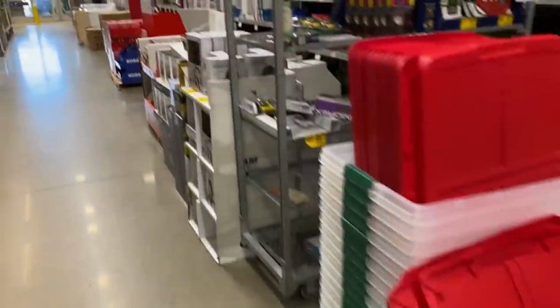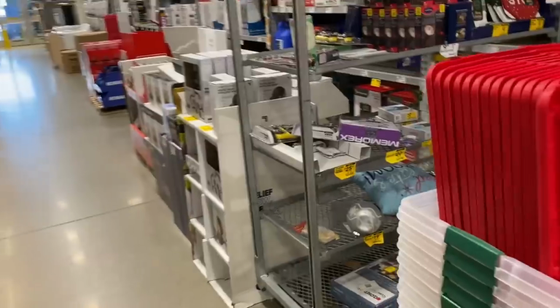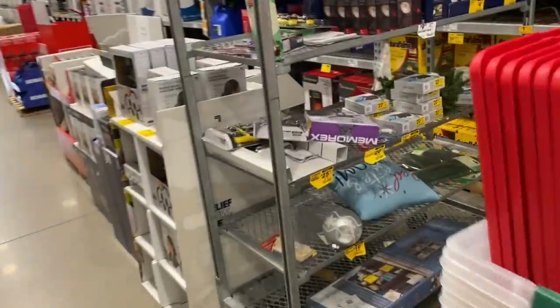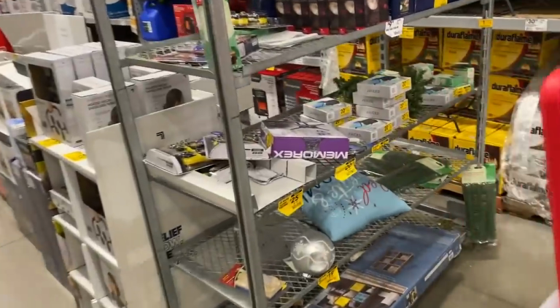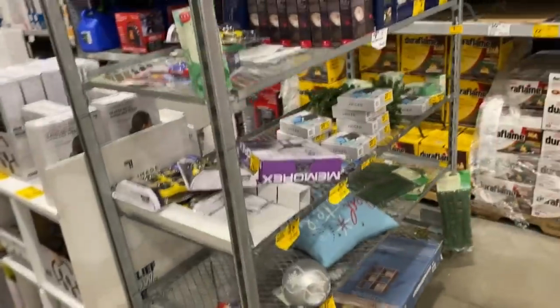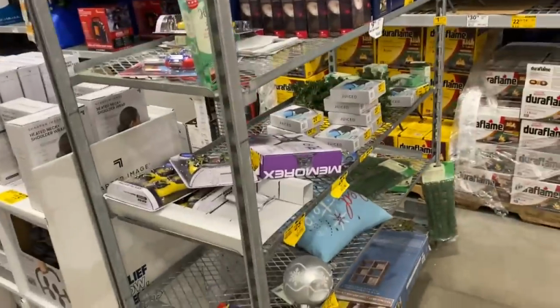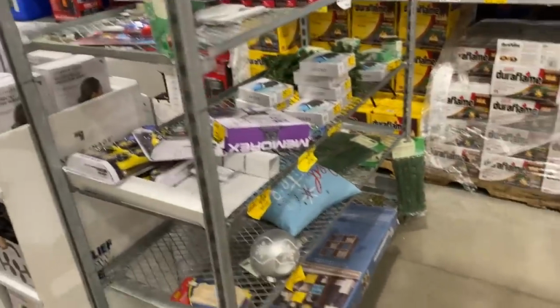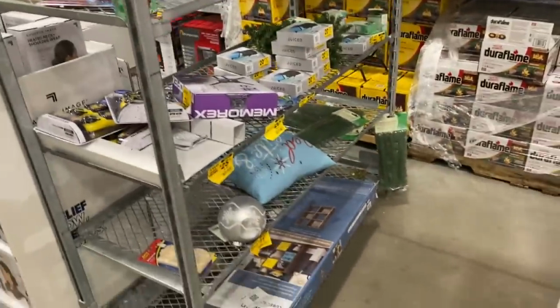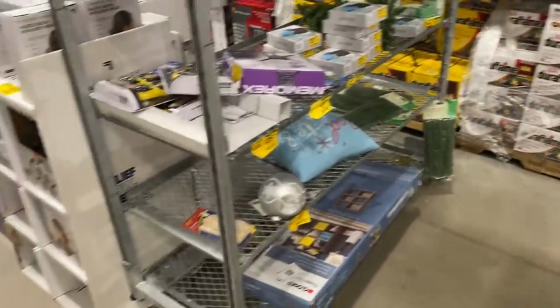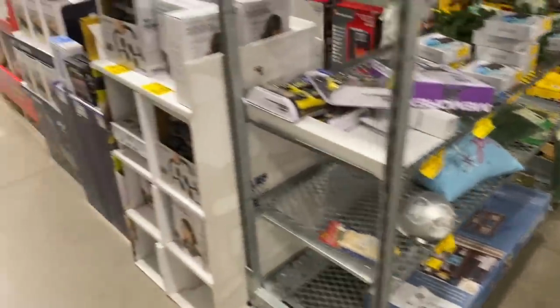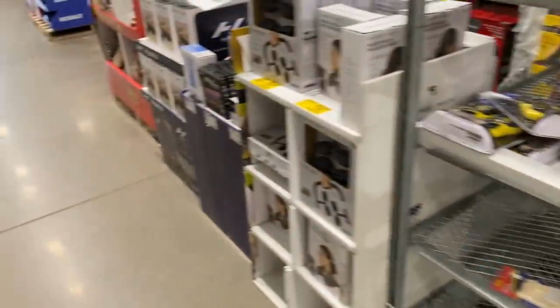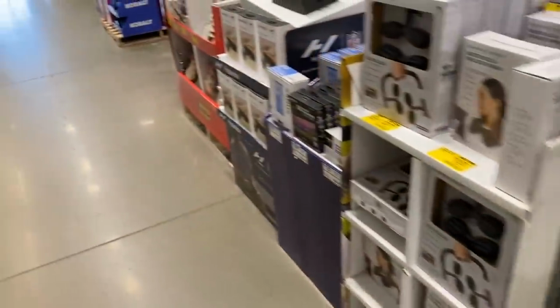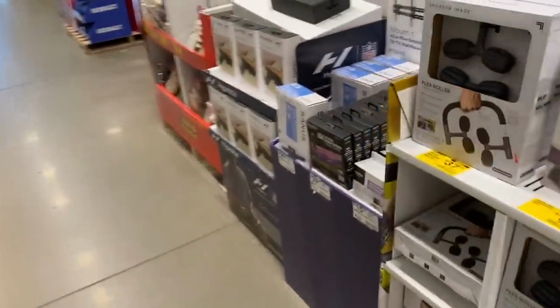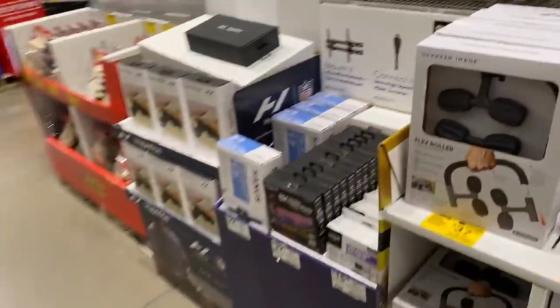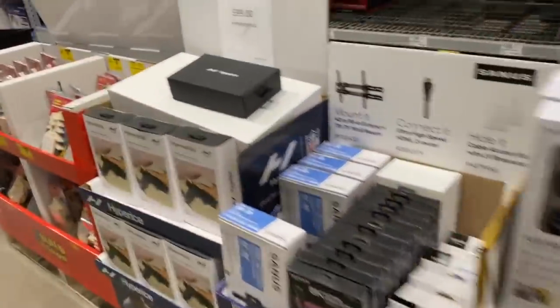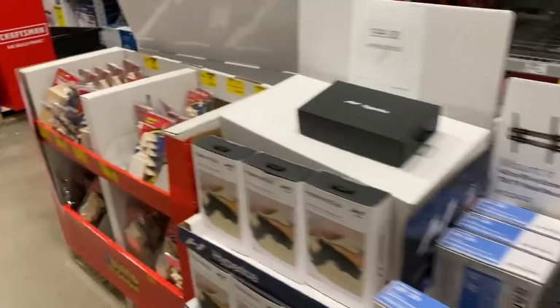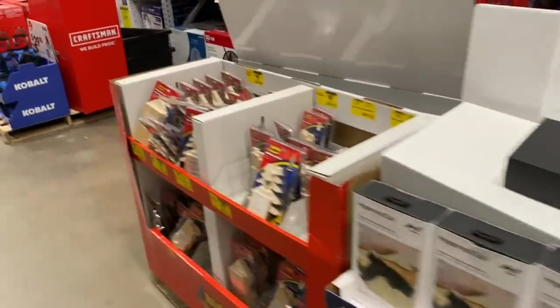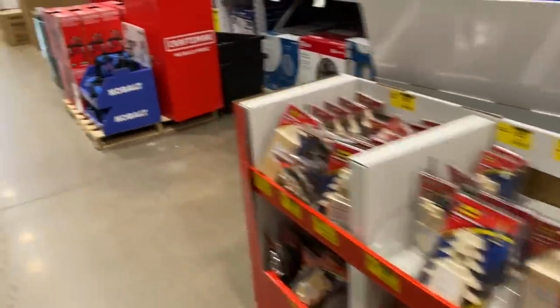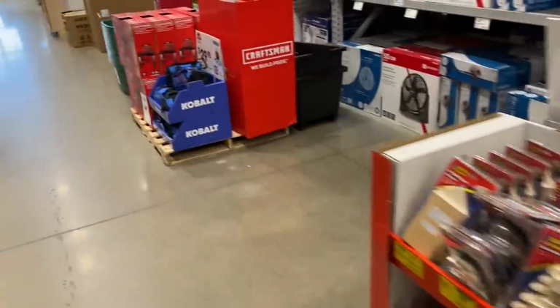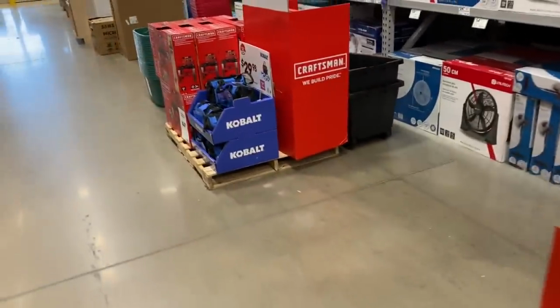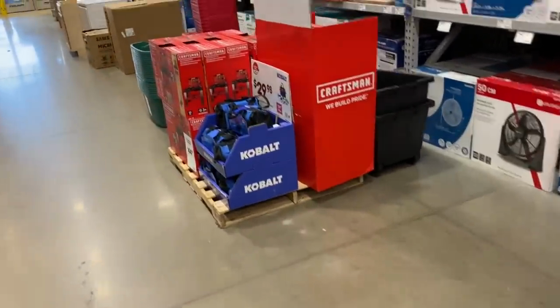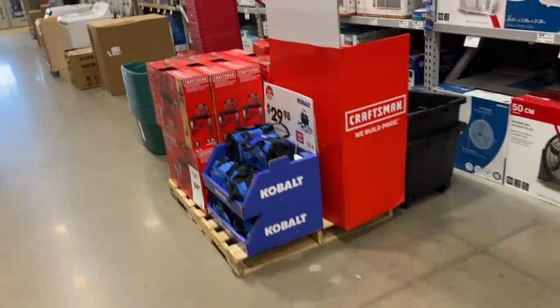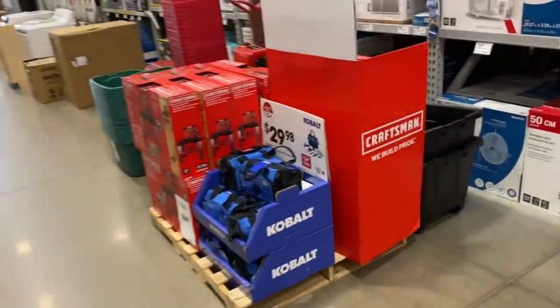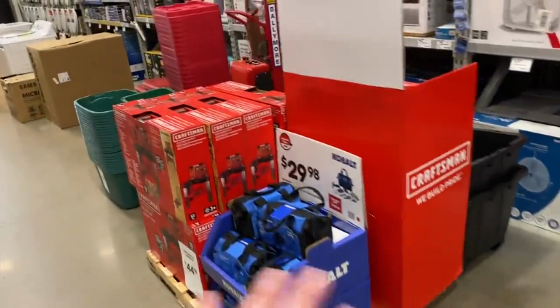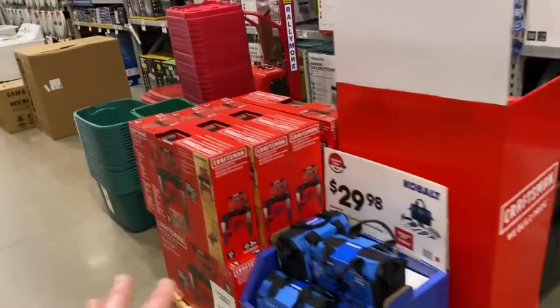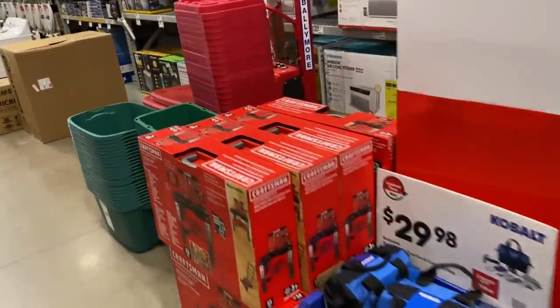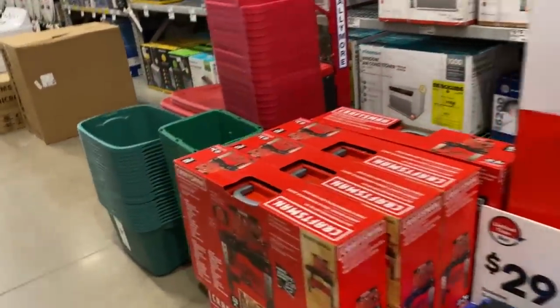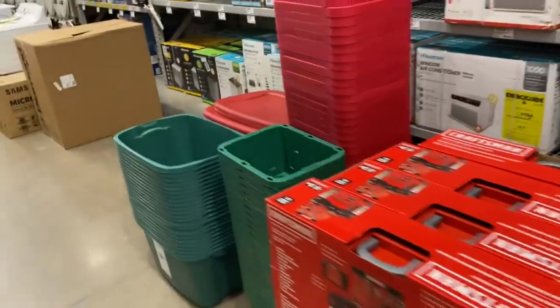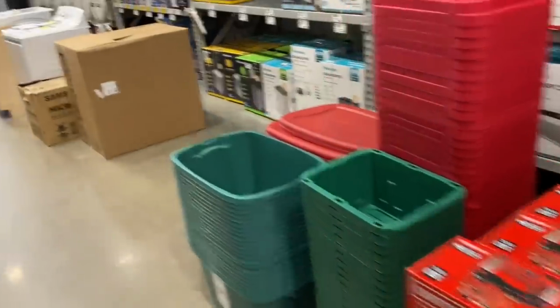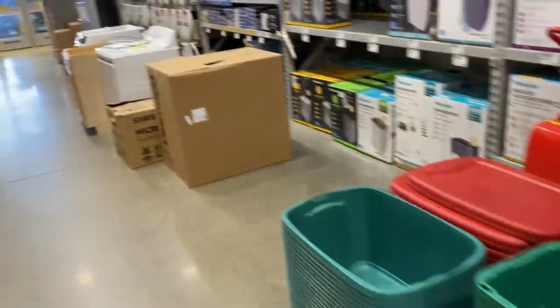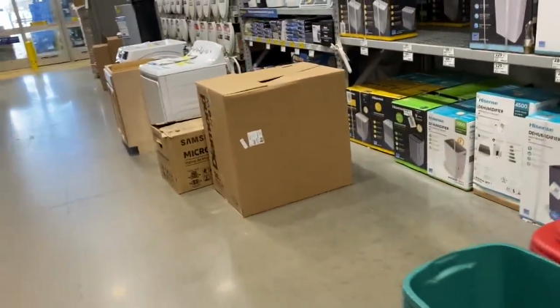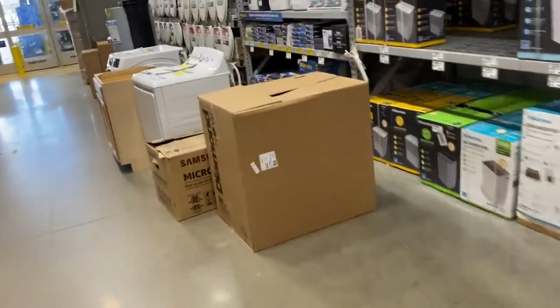As we start seeing more and more stuff hit clearance, we're going to see it sitting in a lot more stuff here, and I'm going to start seeing some lower pricing as well. This is a lot of the stuff they're moving from the gift center area that was up front — it's going to start moving back here.